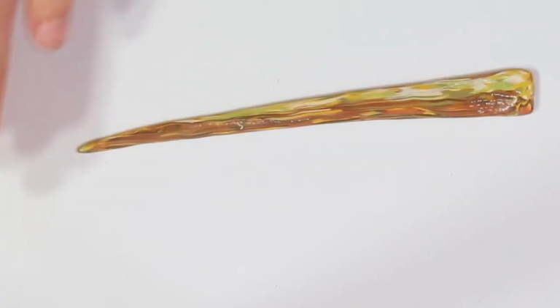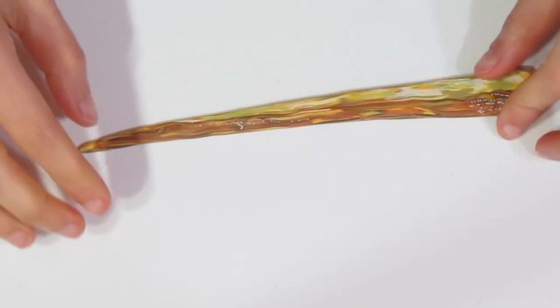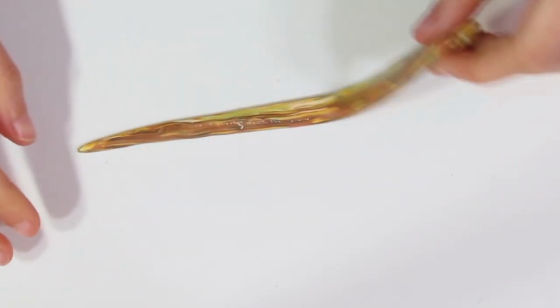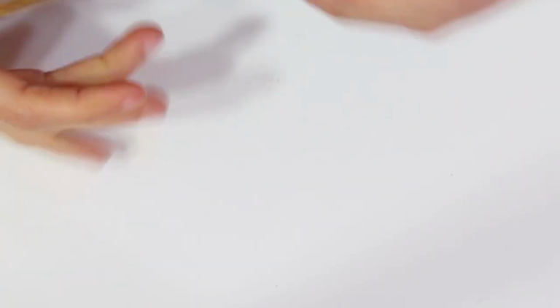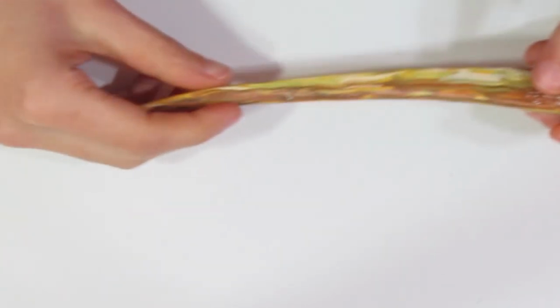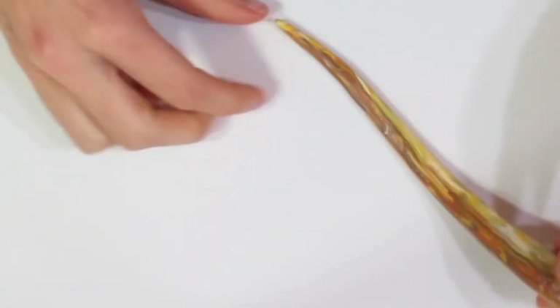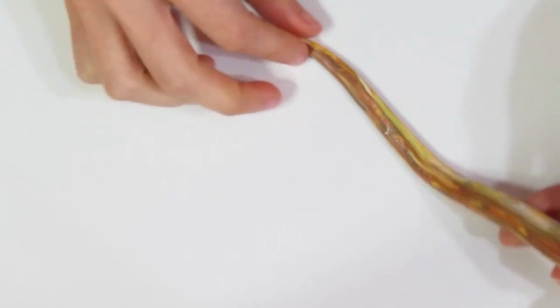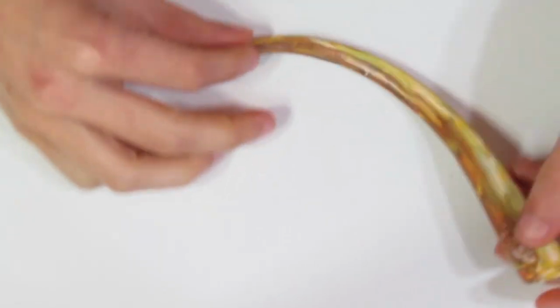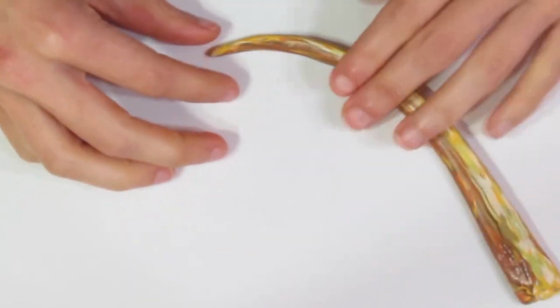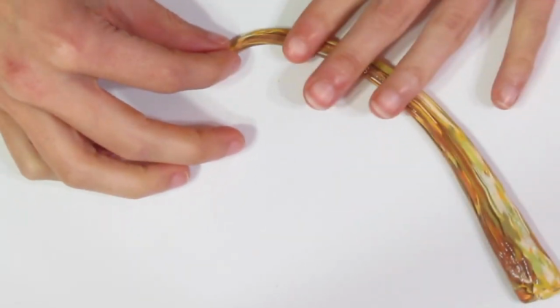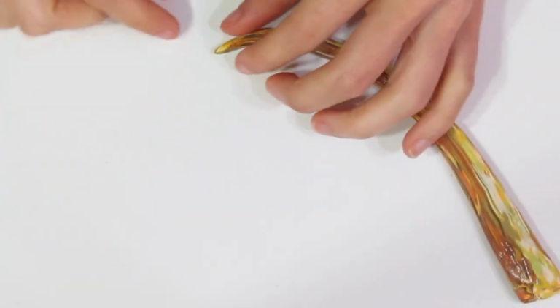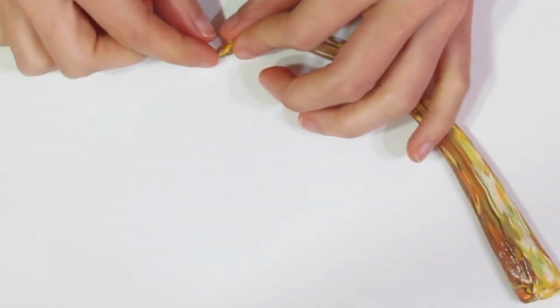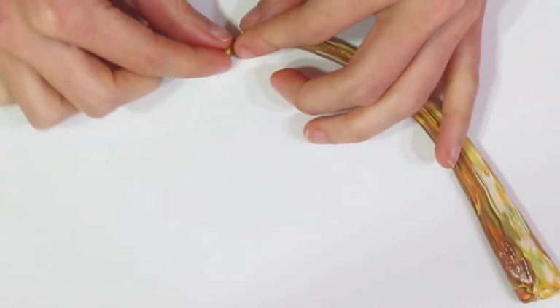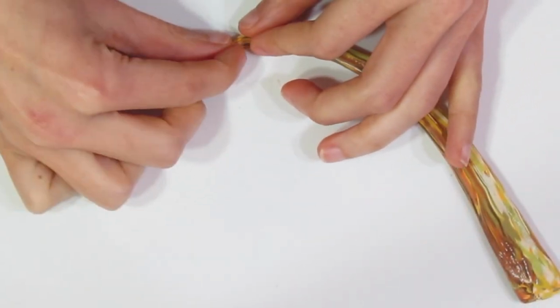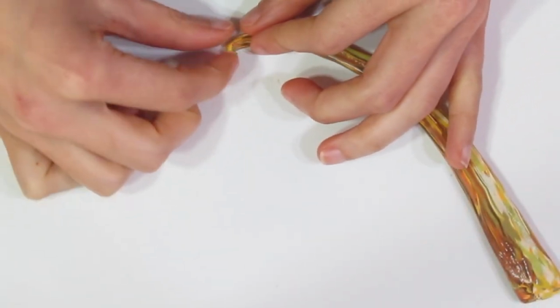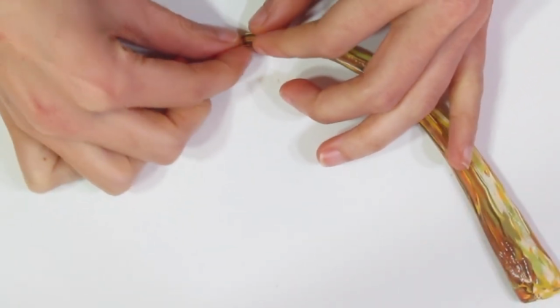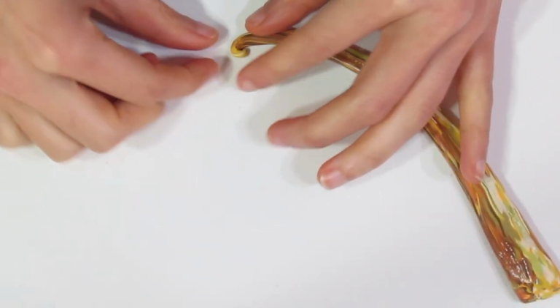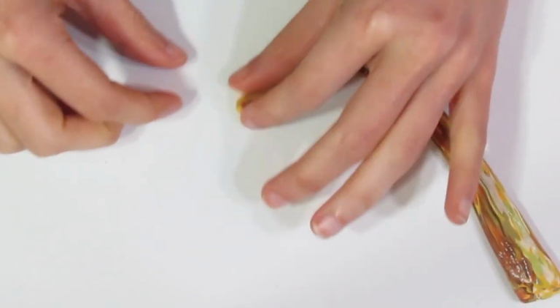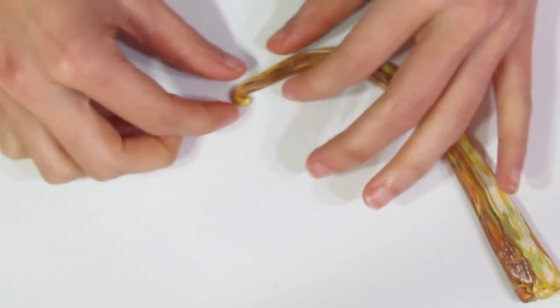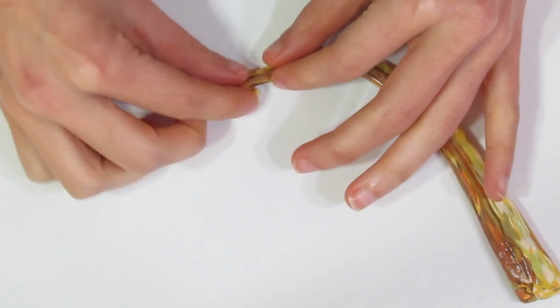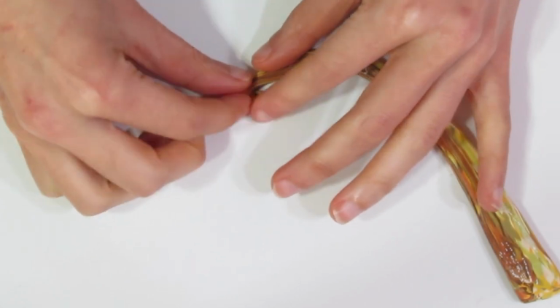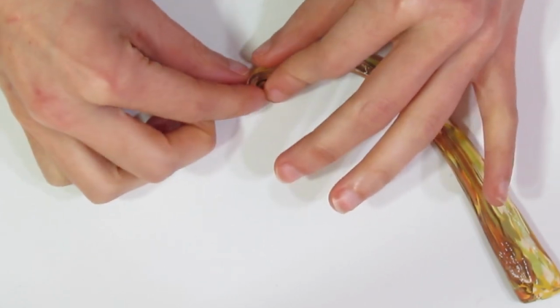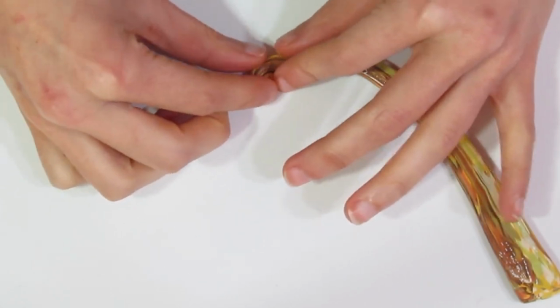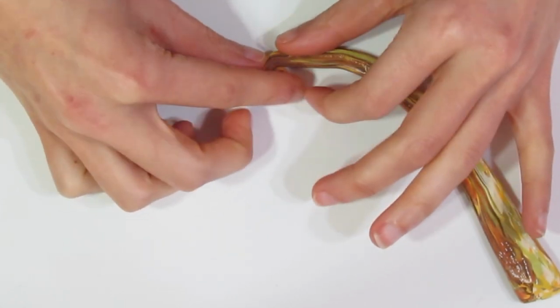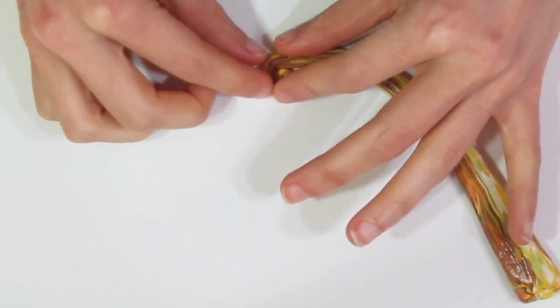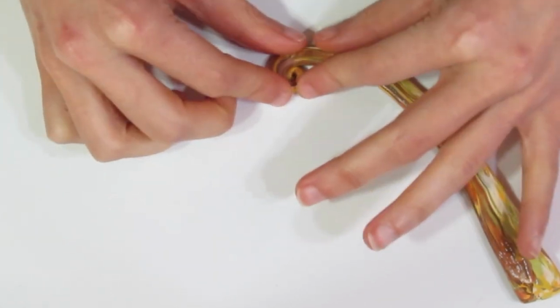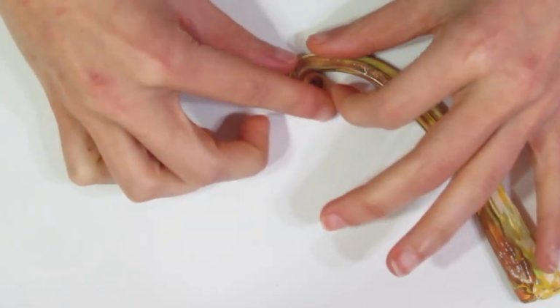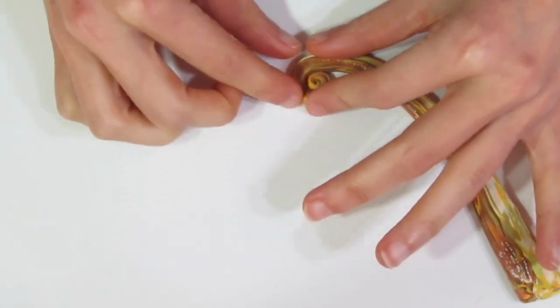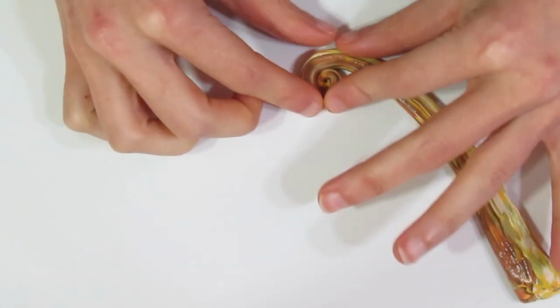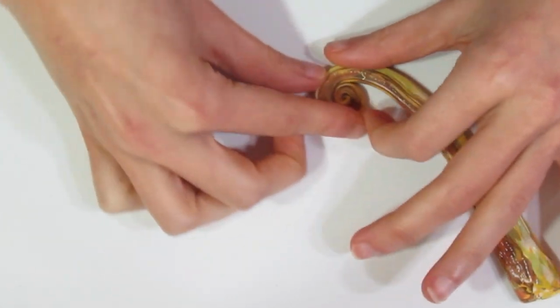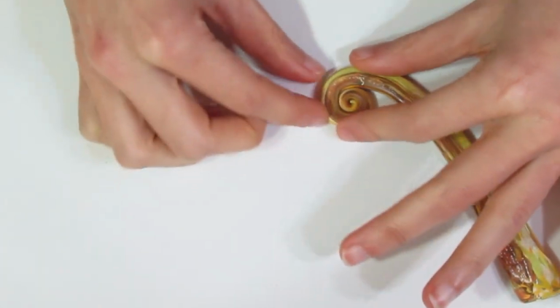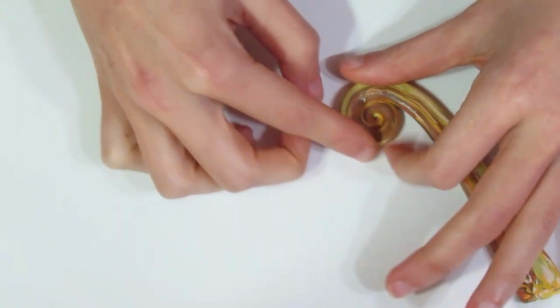And I'm just going to make sure the taper remains the same. Okay, flip that up, and then I'm going to begin curling it from the thin side in, like so.